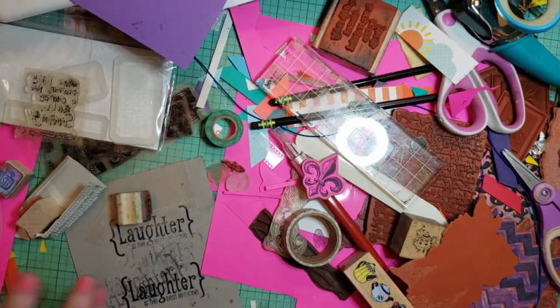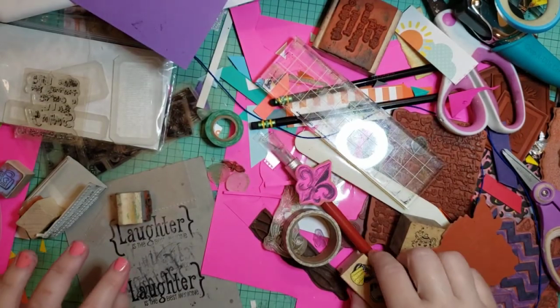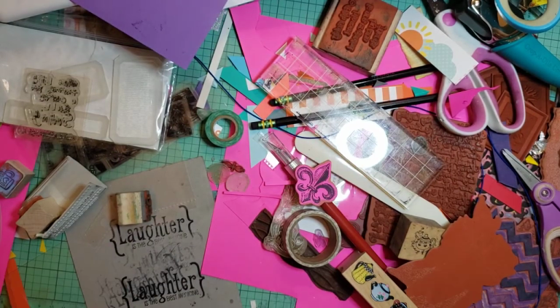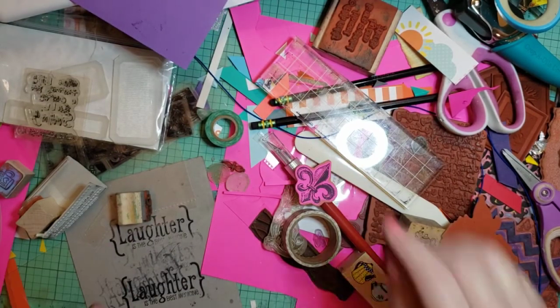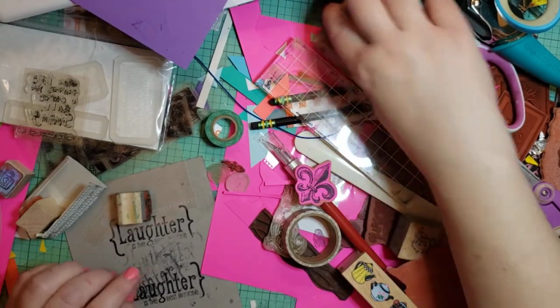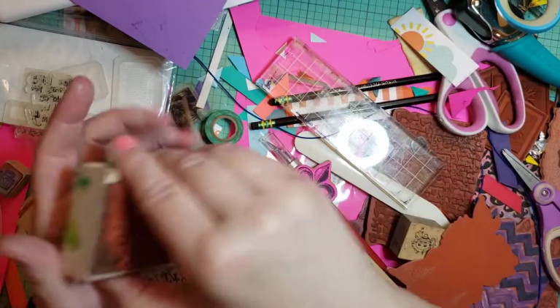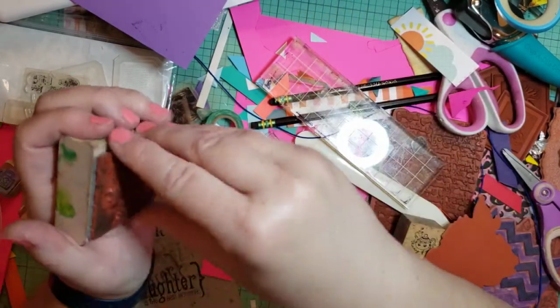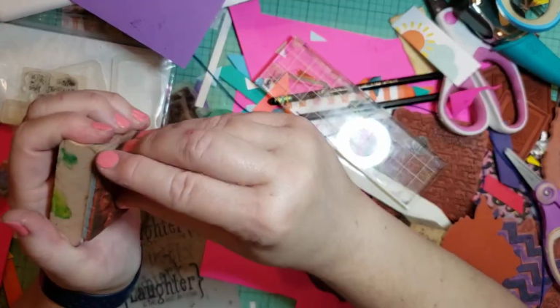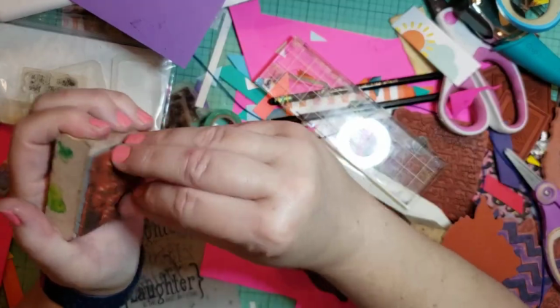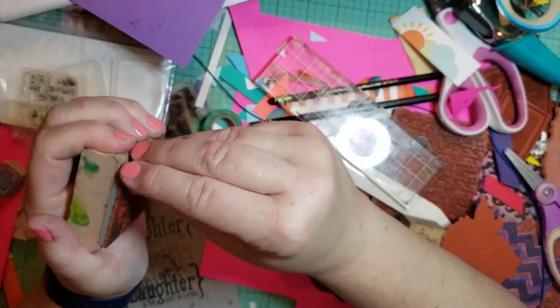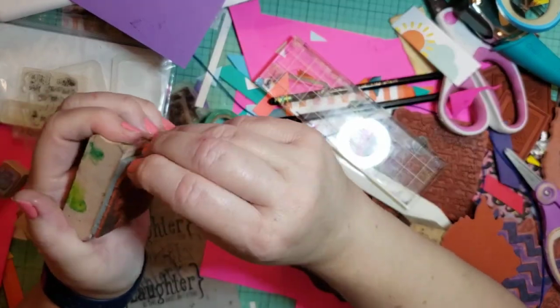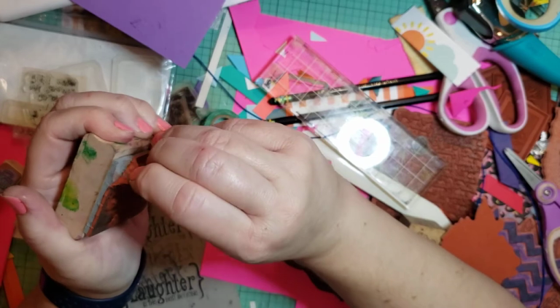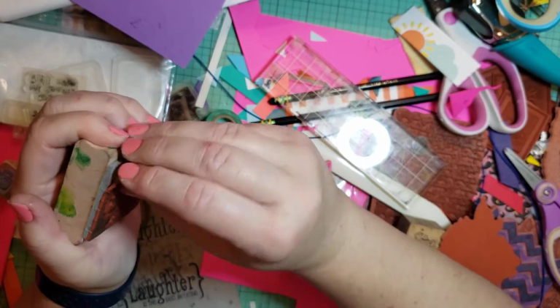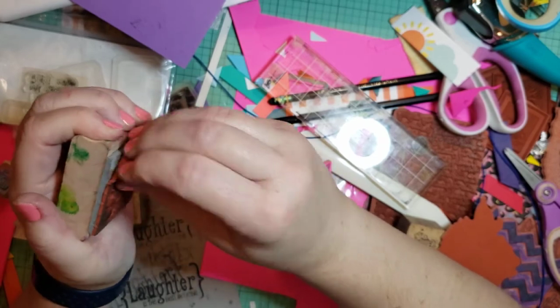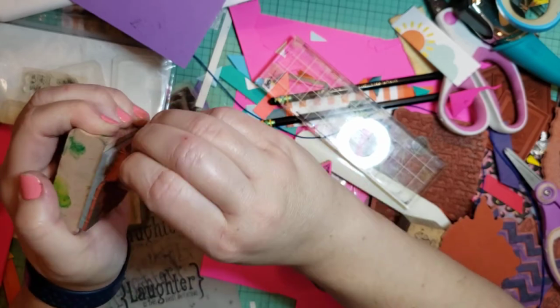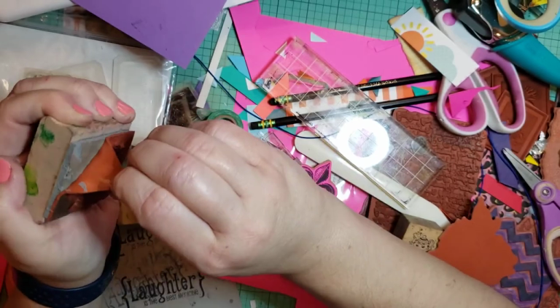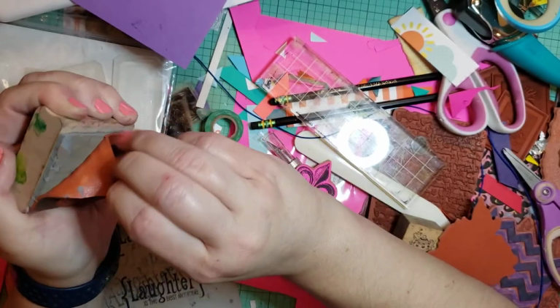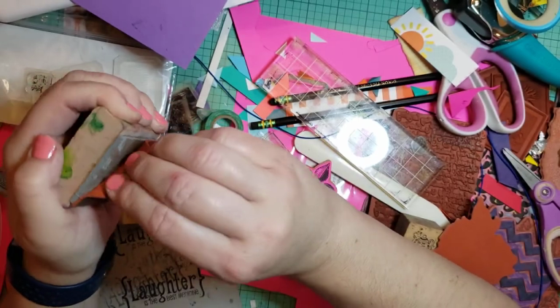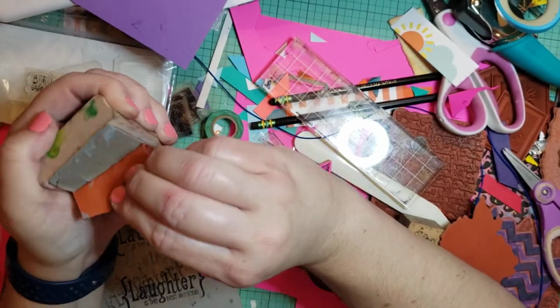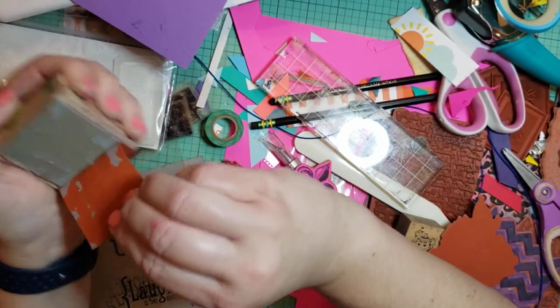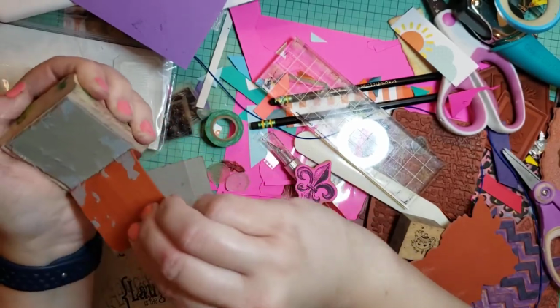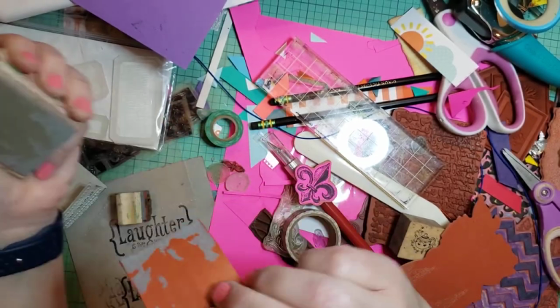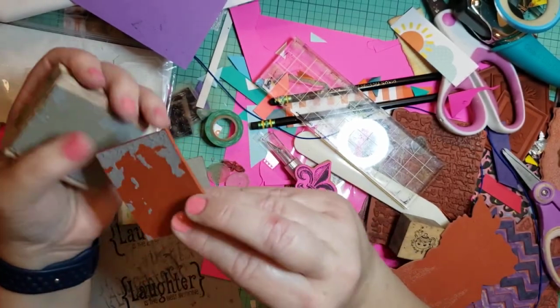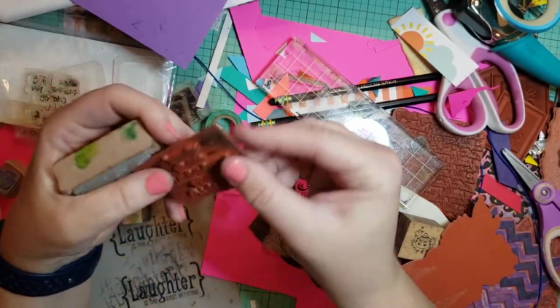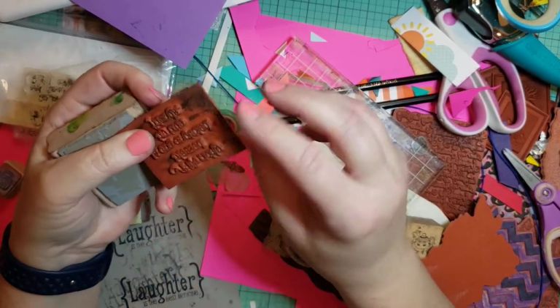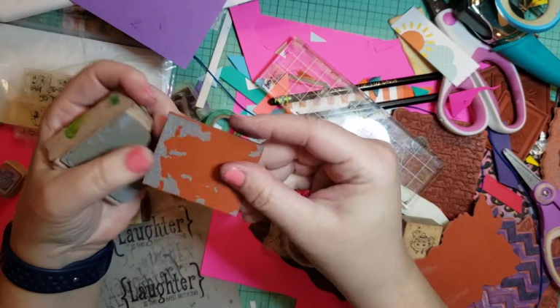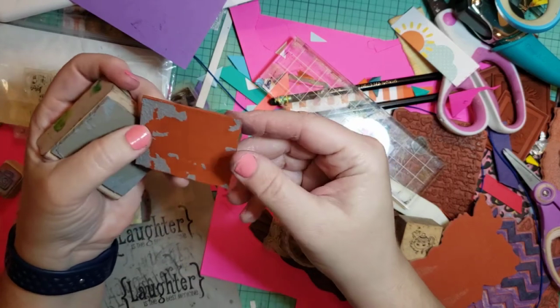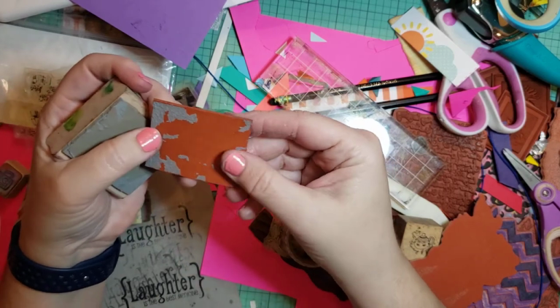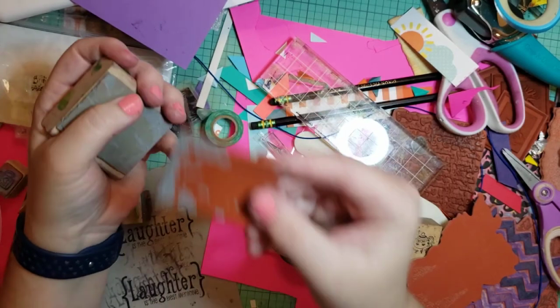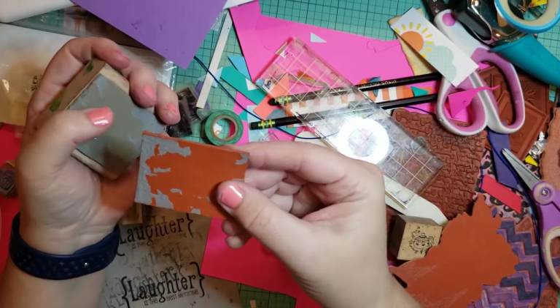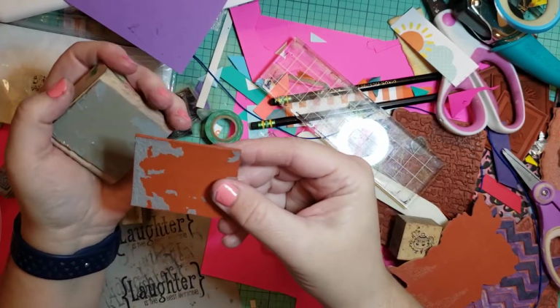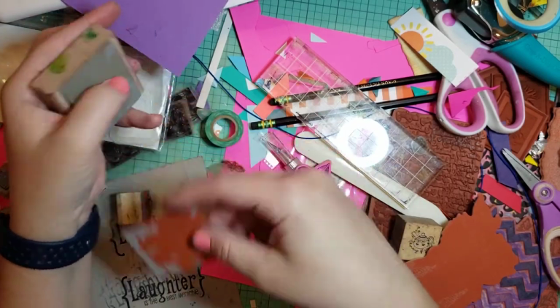Now it's really easy. Sometimes when you pull on it, the whole thing wants to come off. But sometimes just this piece comes off, which is nice. That's ideally what you want — for just that piece to come off.